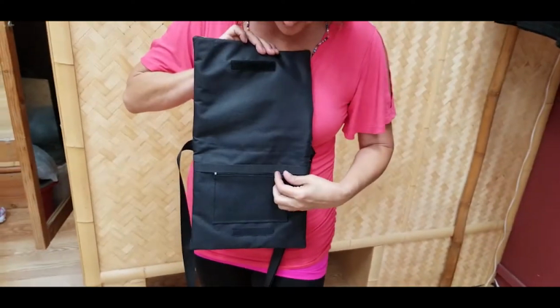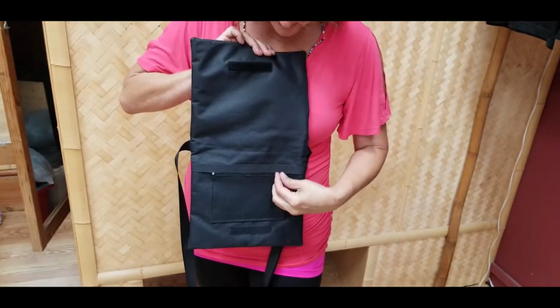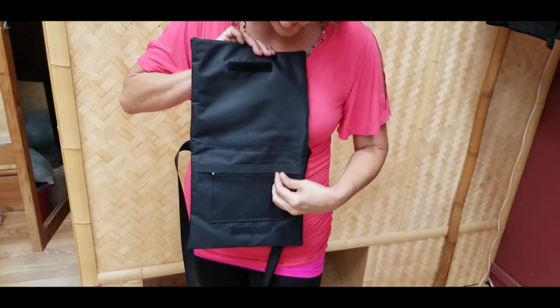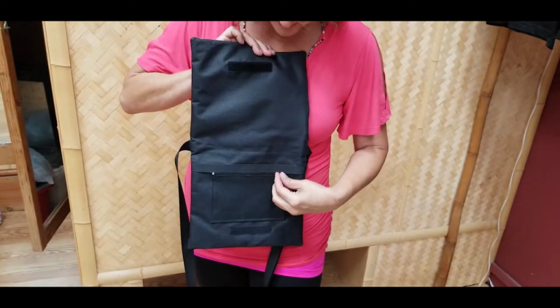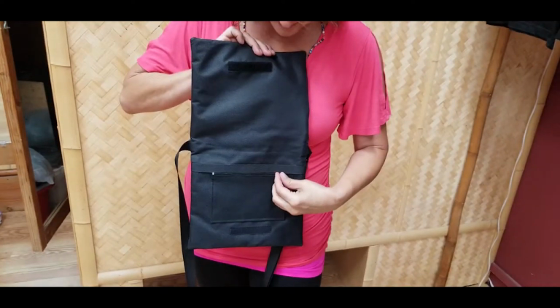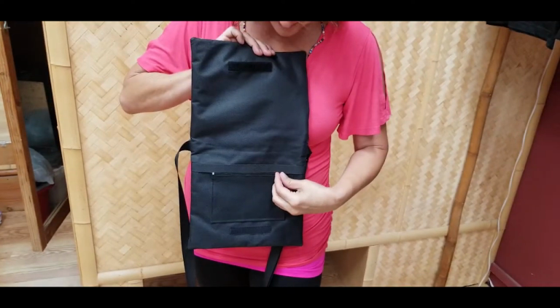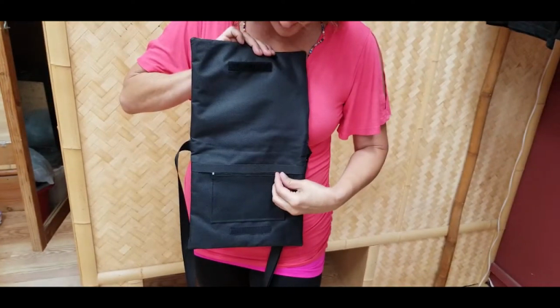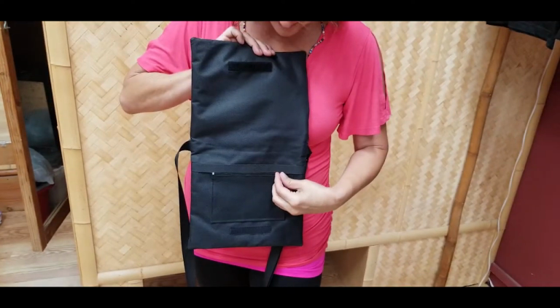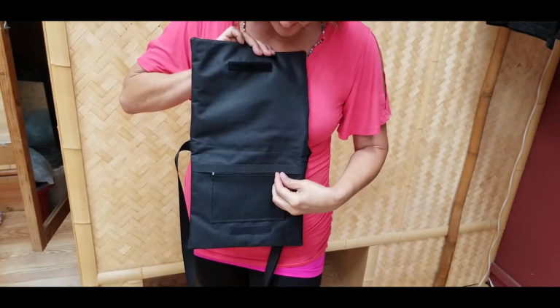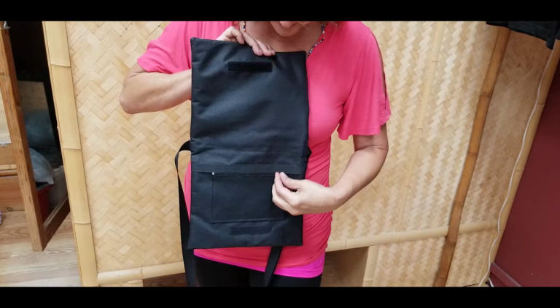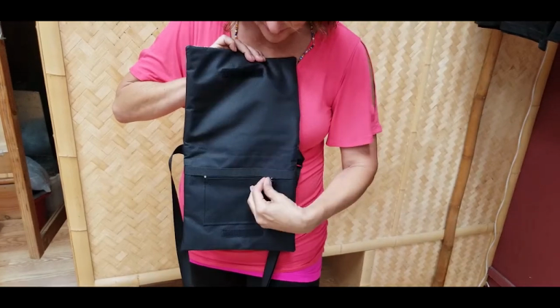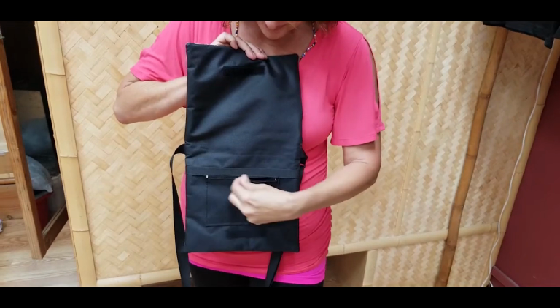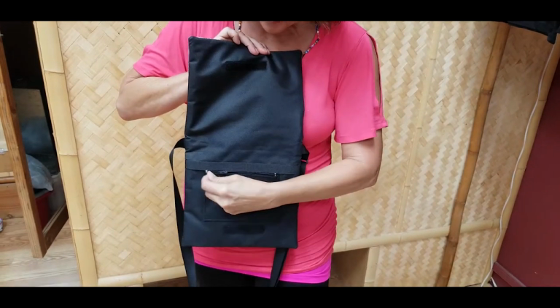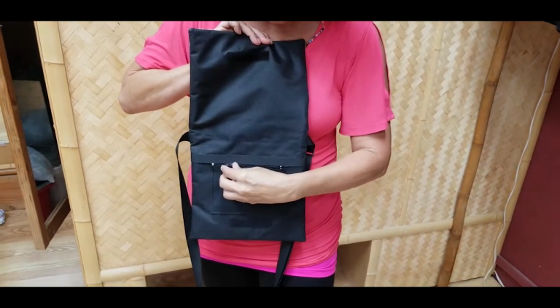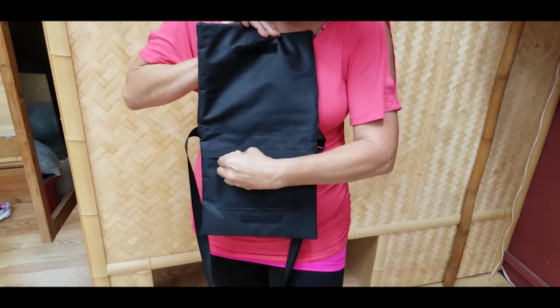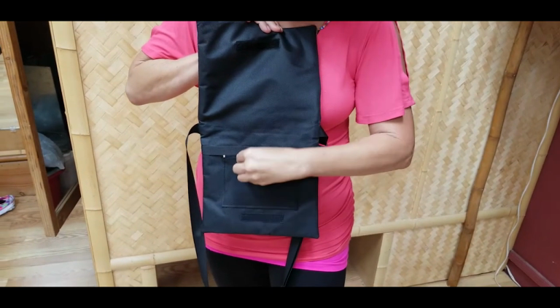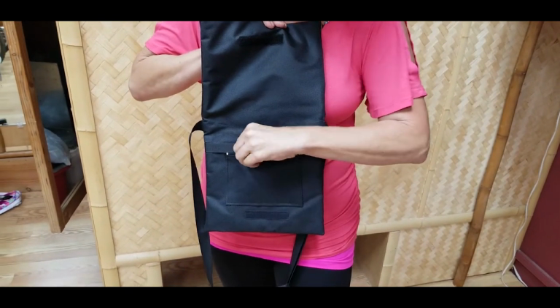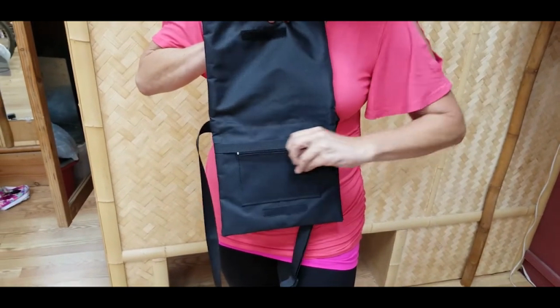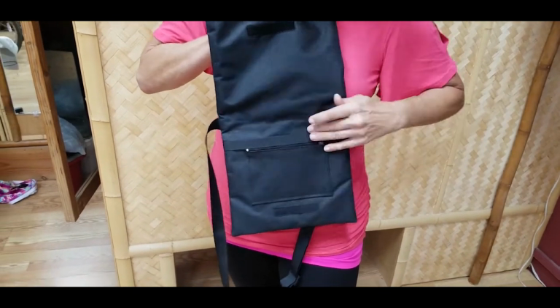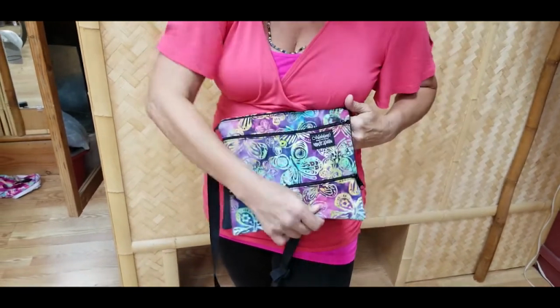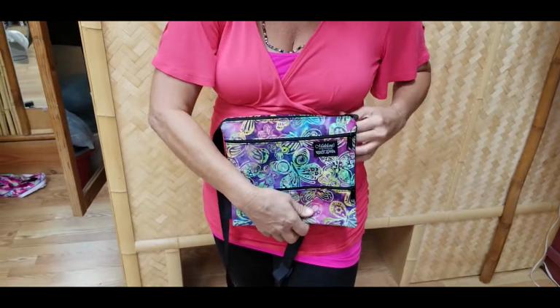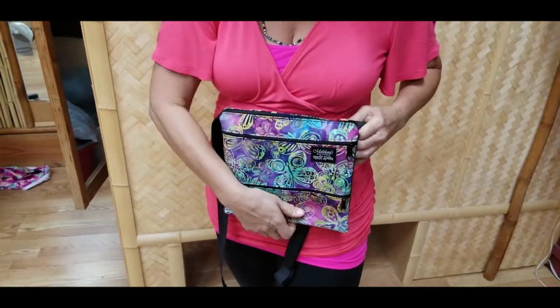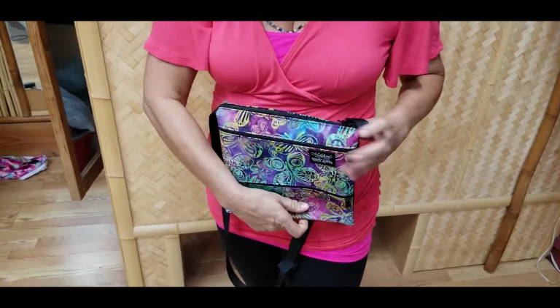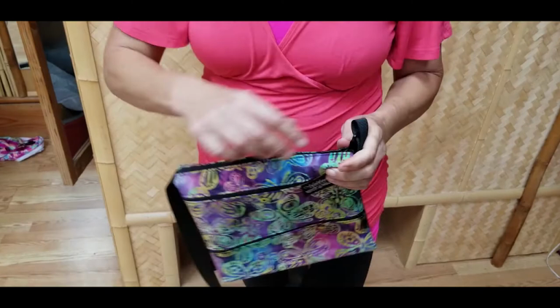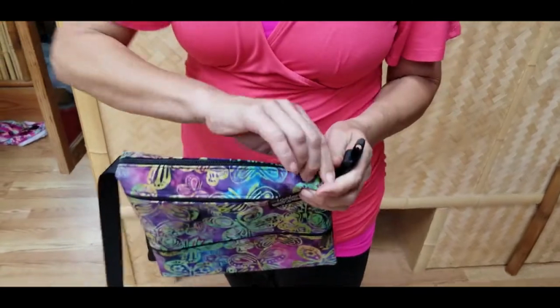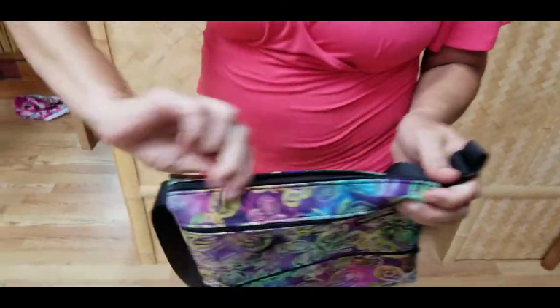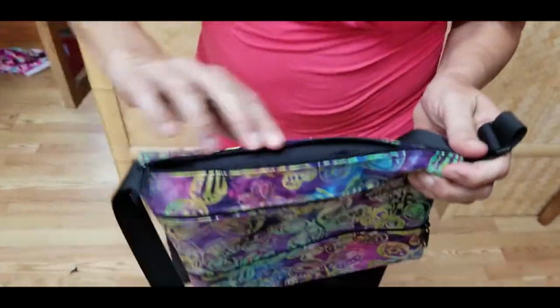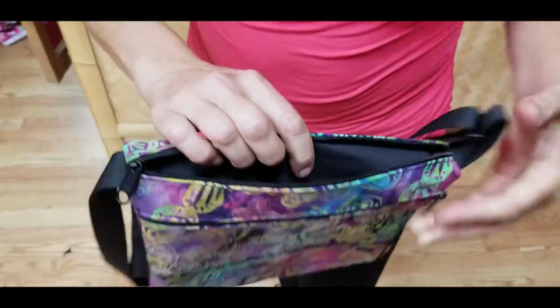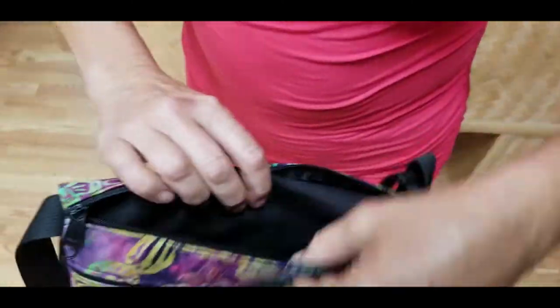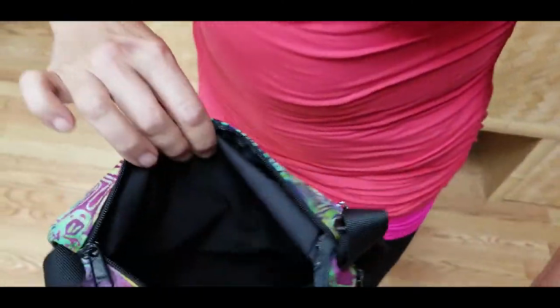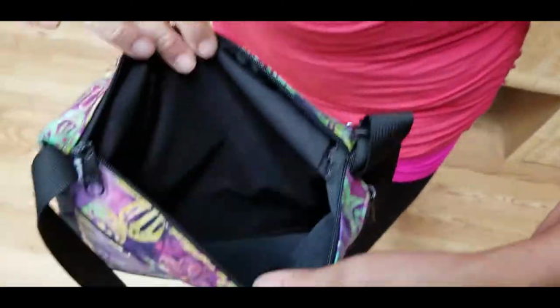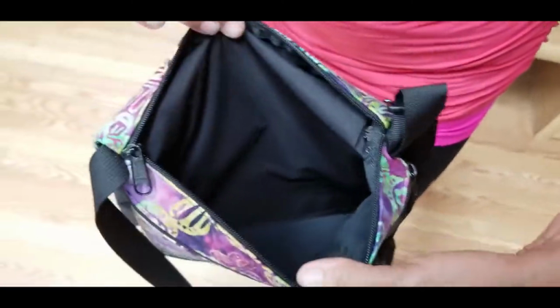For example, this special place is for your passport. Security is so important when traveling. My Leilani's has put zippers to protect each one of the storage areas in this bag.